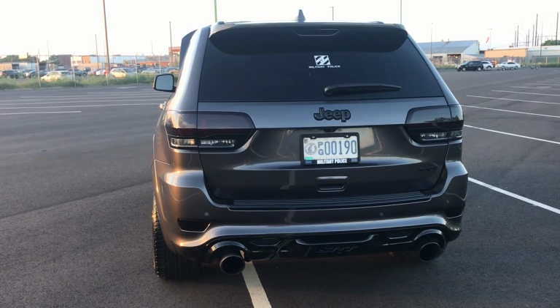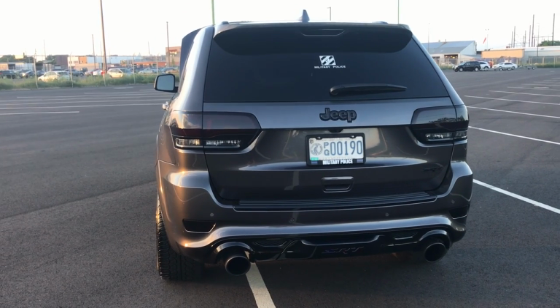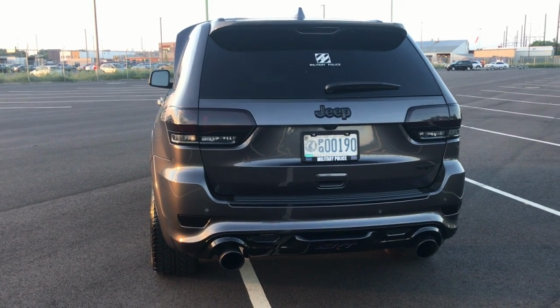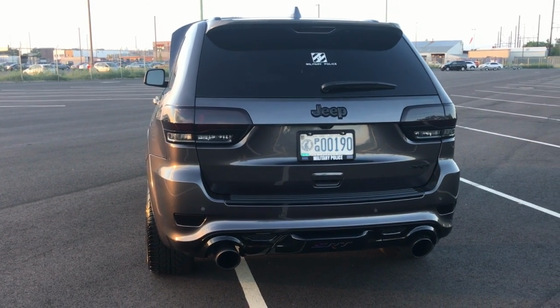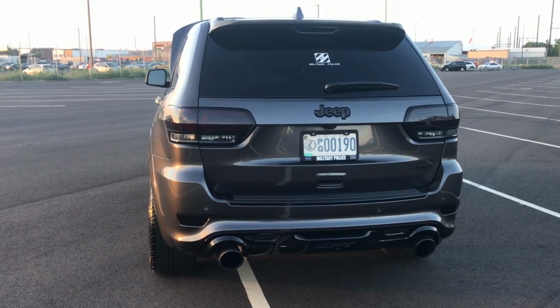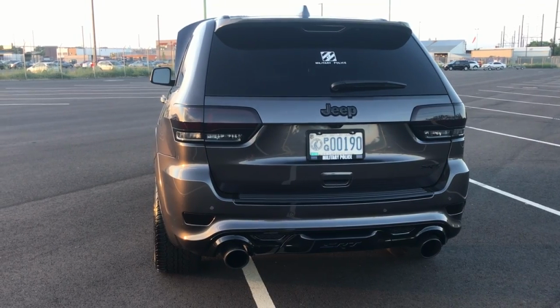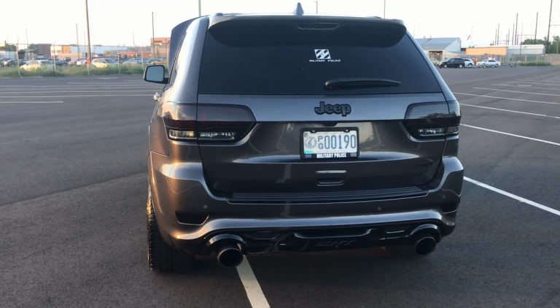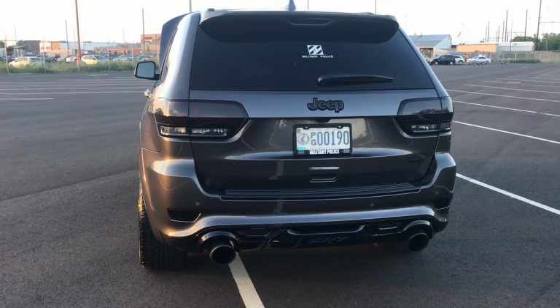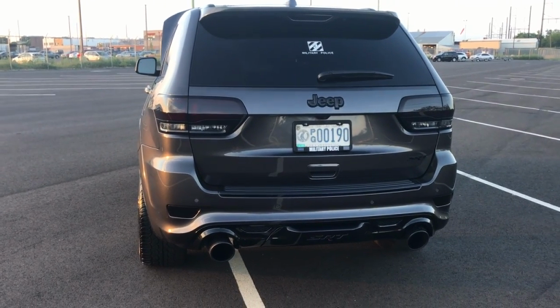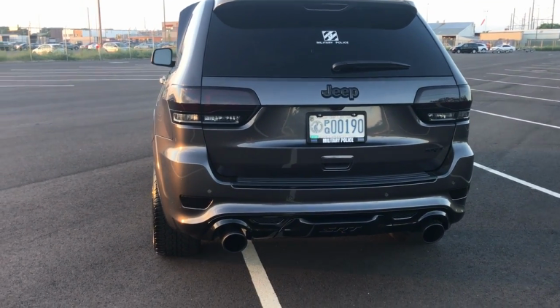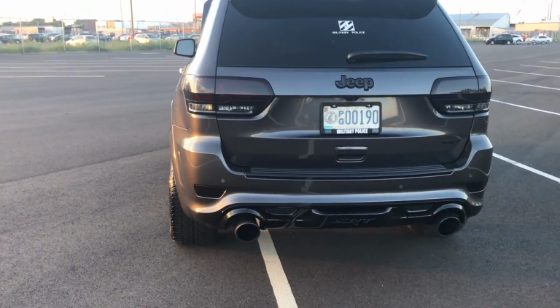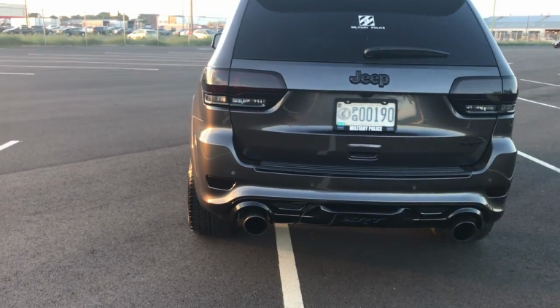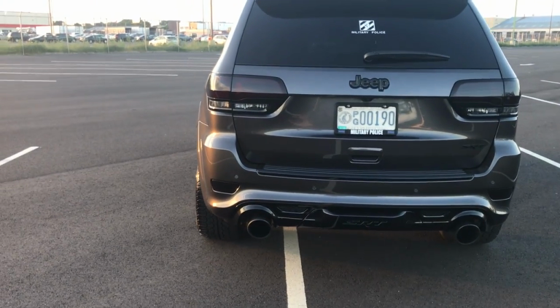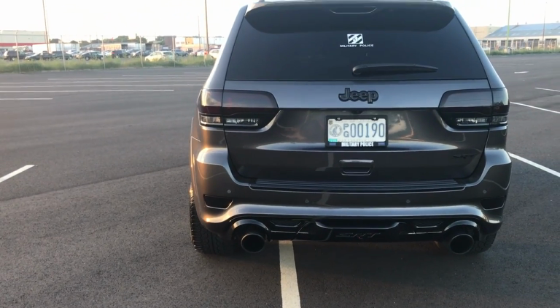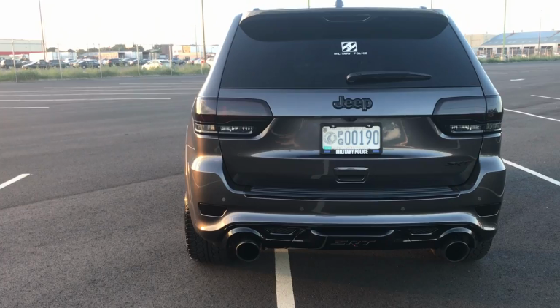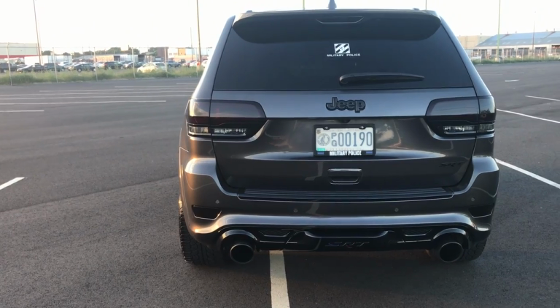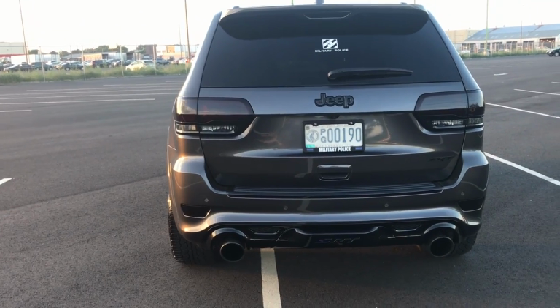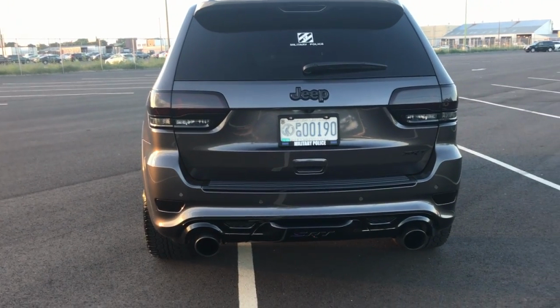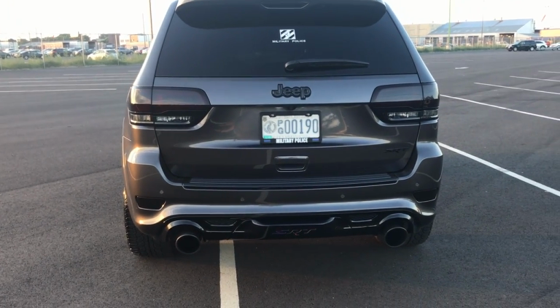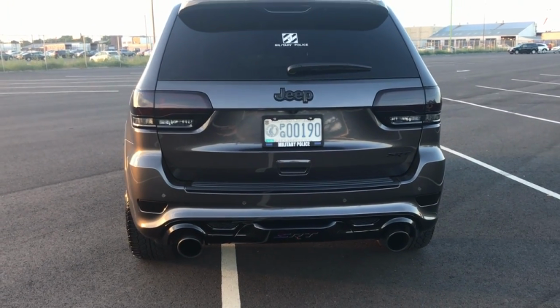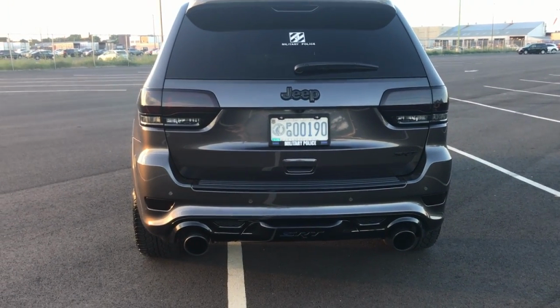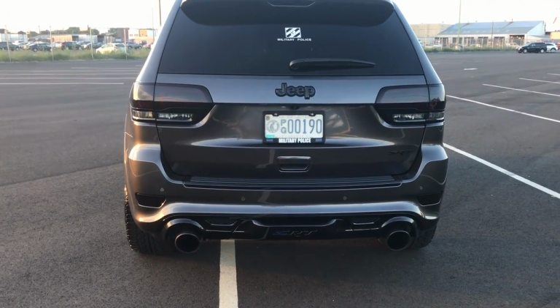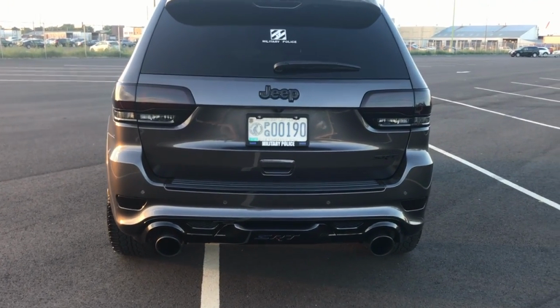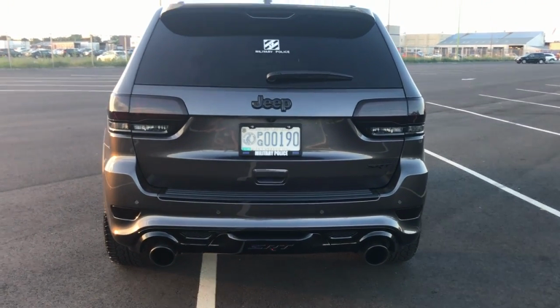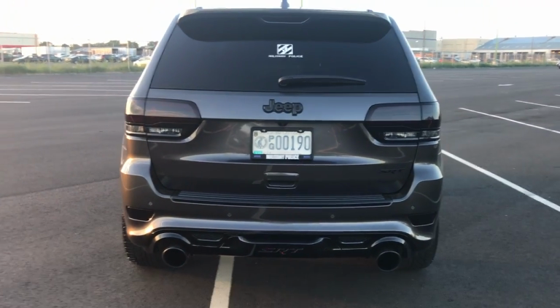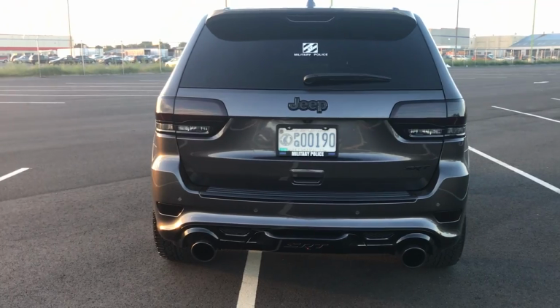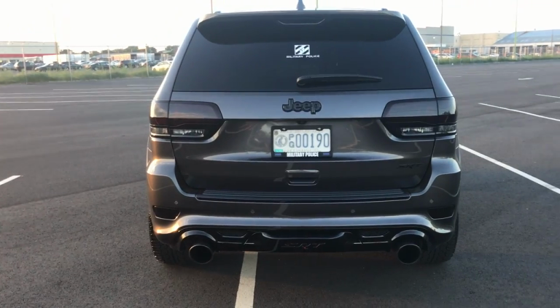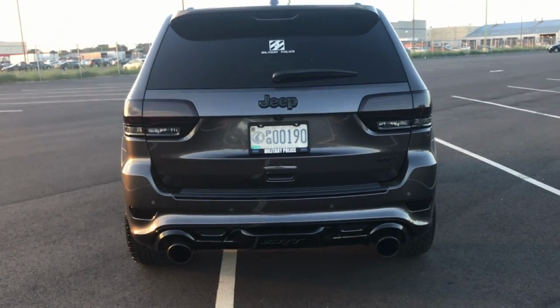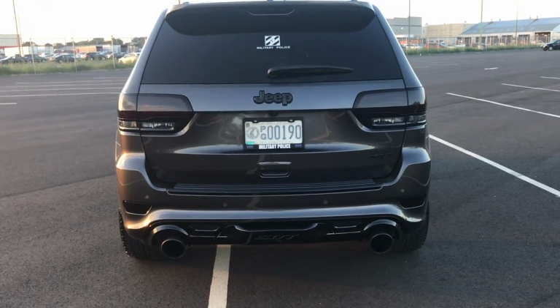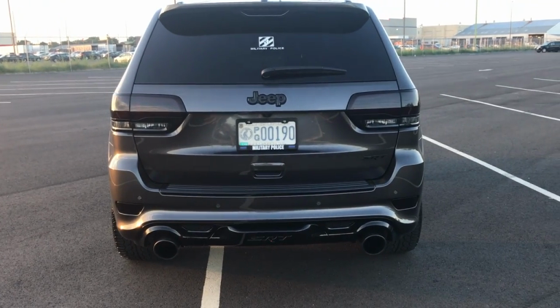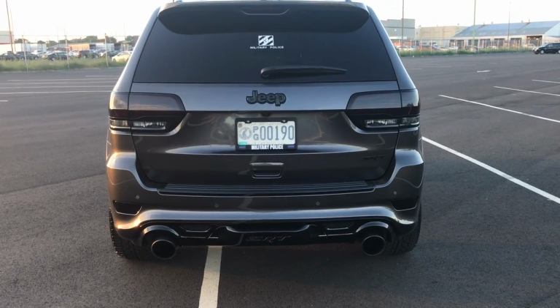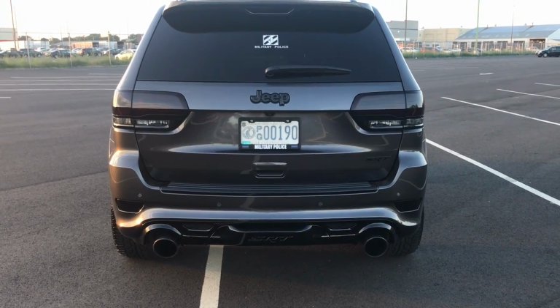This video is just a quick little walk around to show you some of the things that have been done to the Jeep. It came with chrome, decided to go with an all black, so we had the taillights tinted. We removed all the chrome emblems, replaced those with OEM black ones.